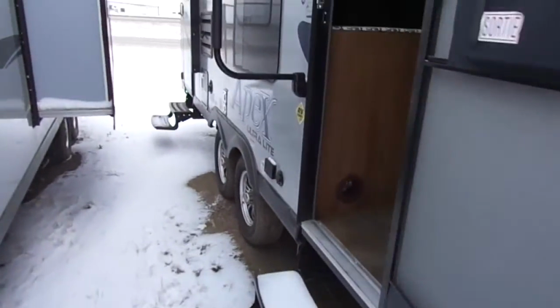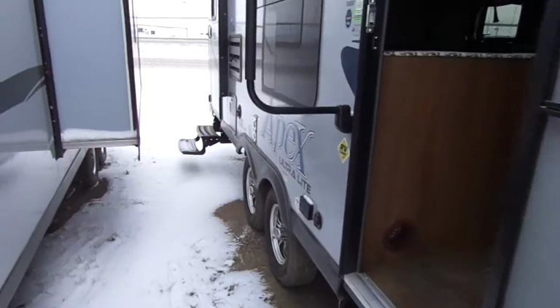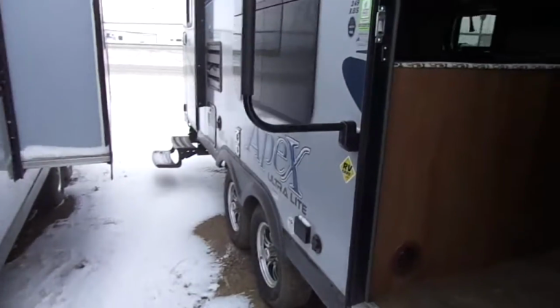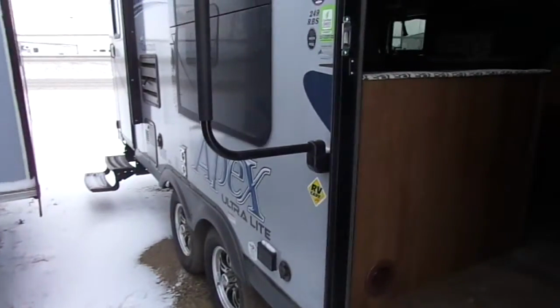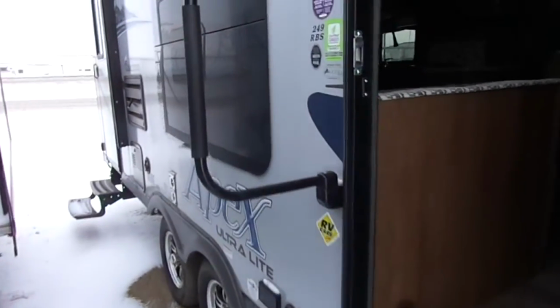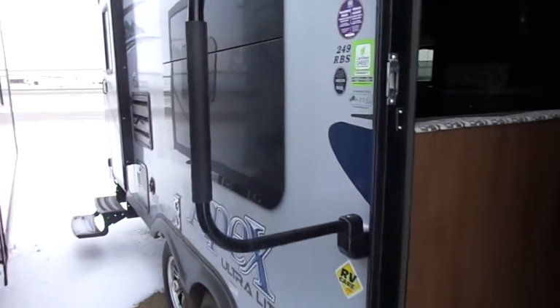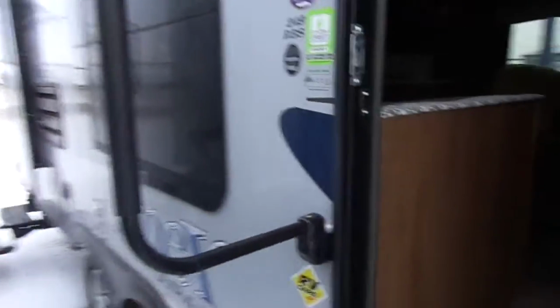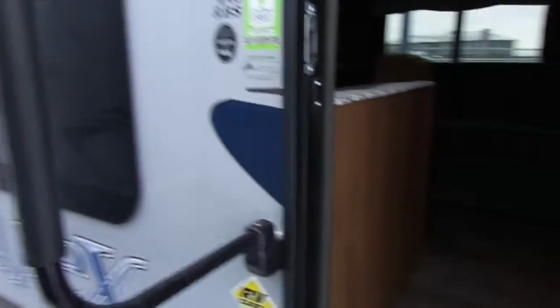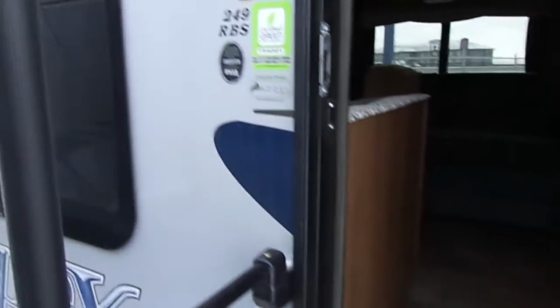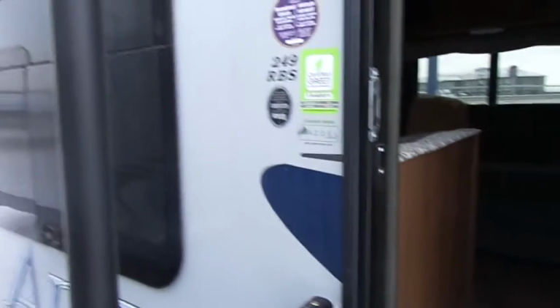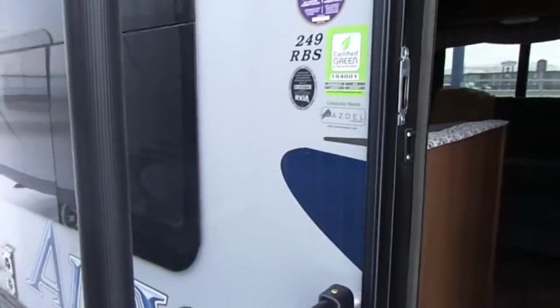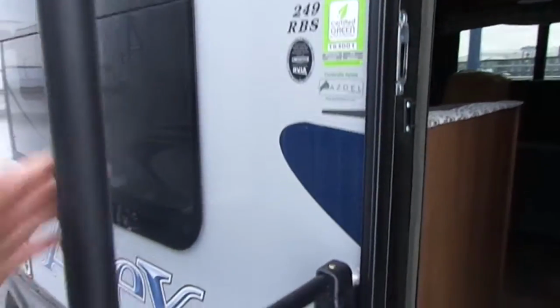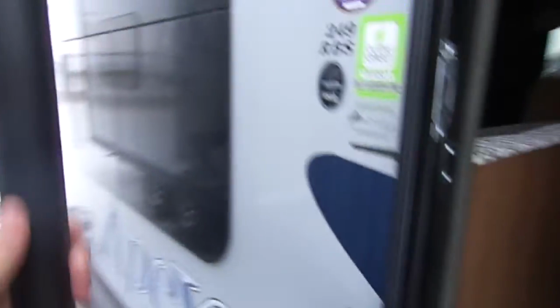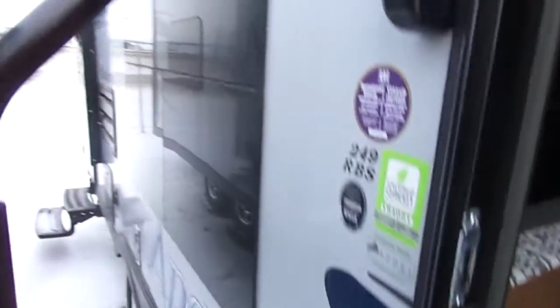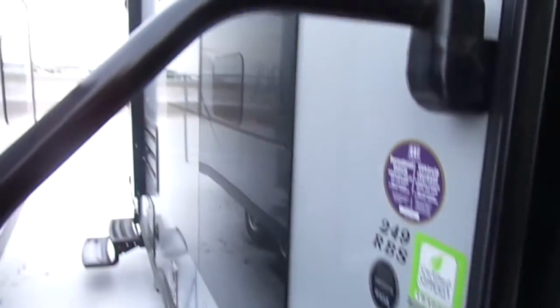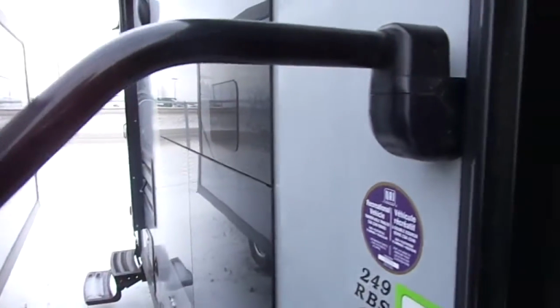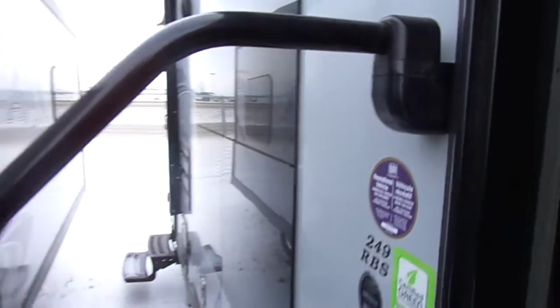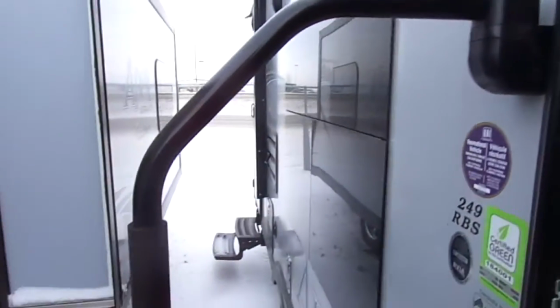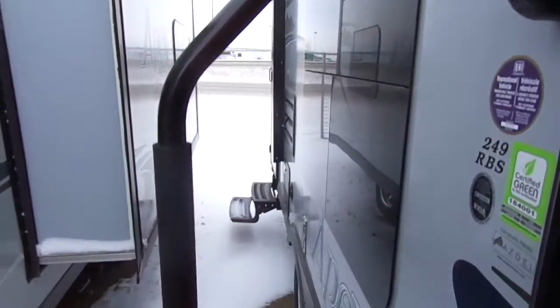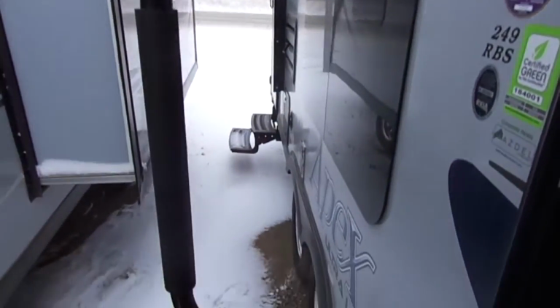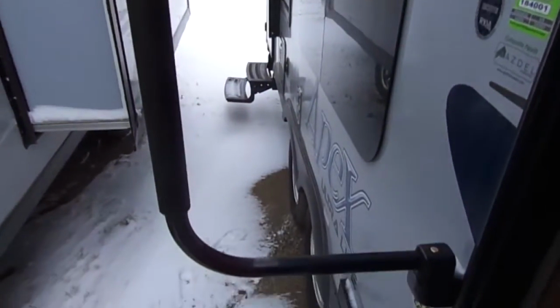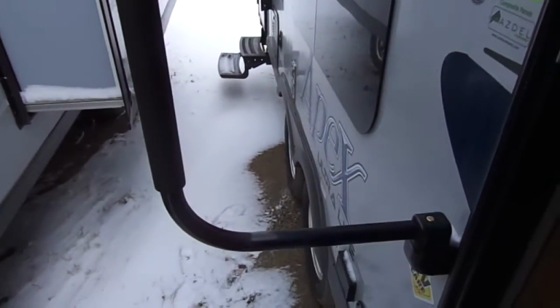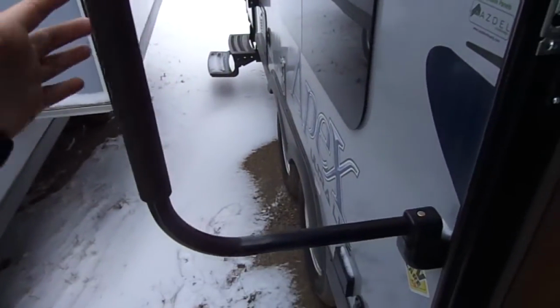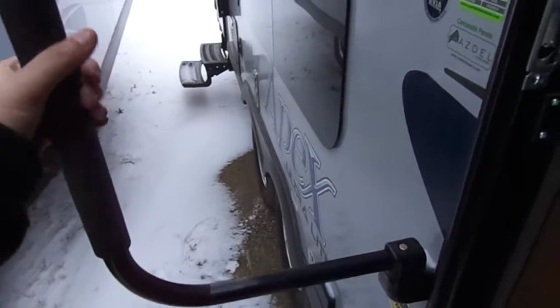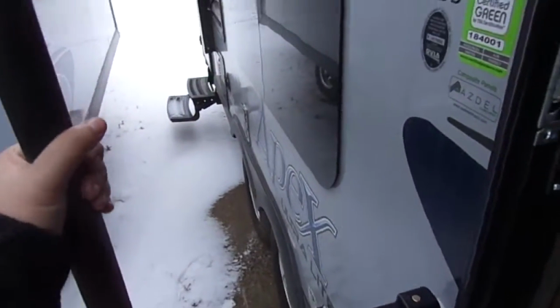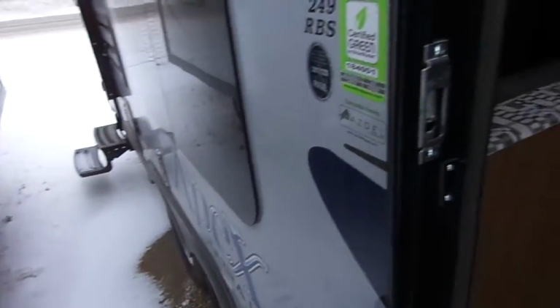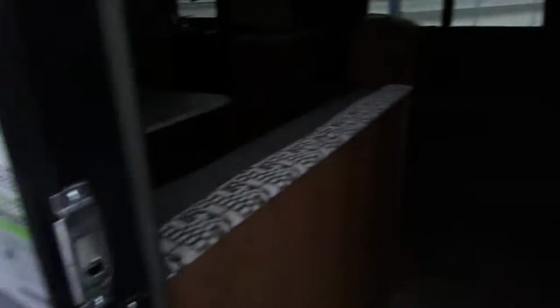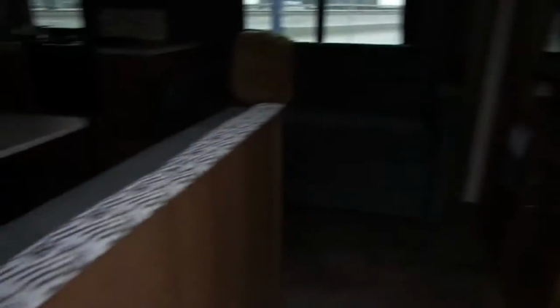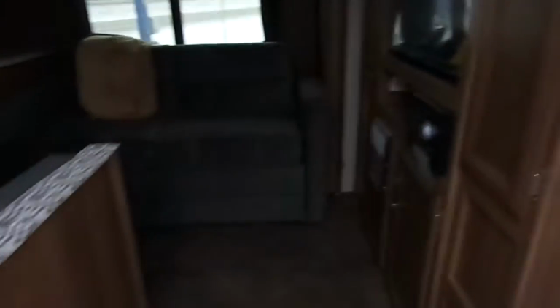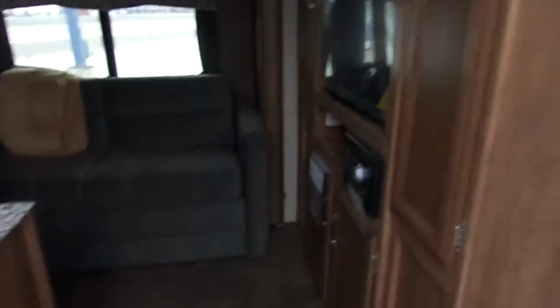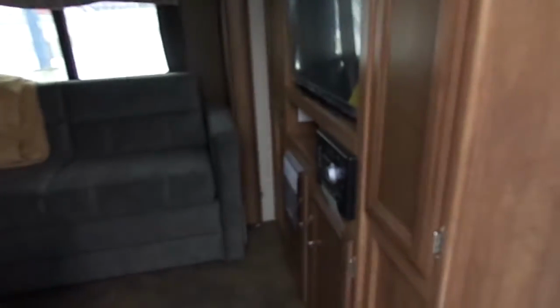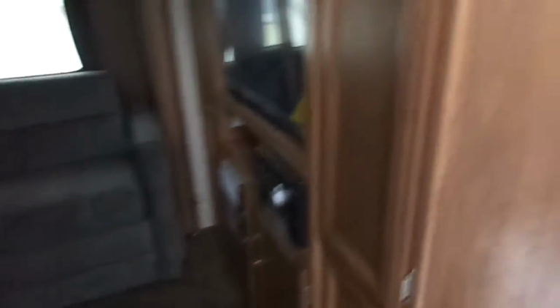Apologies about the snow — good old Canada, and it is December. We also have an extra large entry assist handle, so if you are a klutz like me, this helps save your life so you don't fall off.